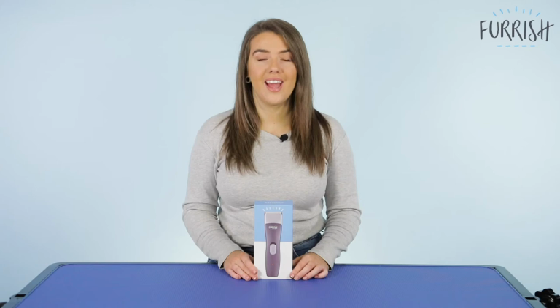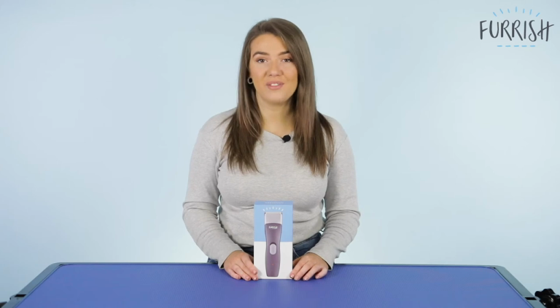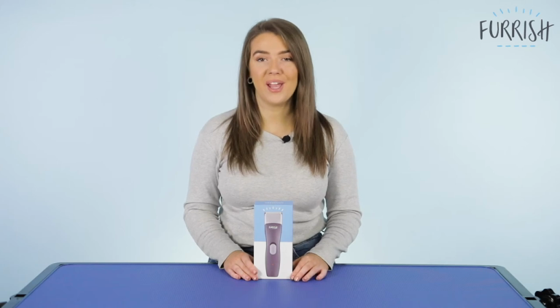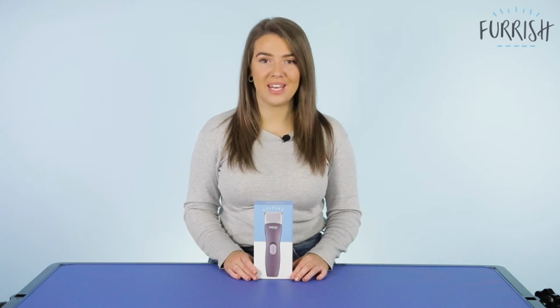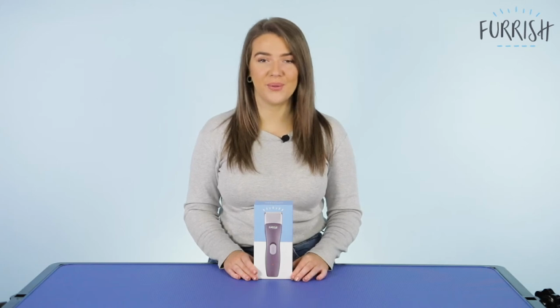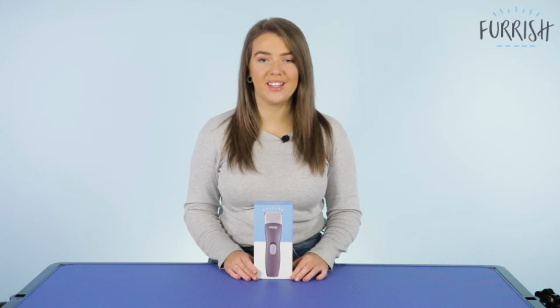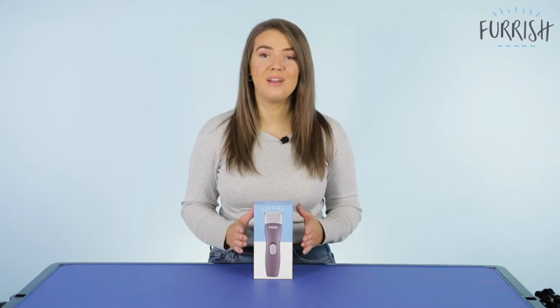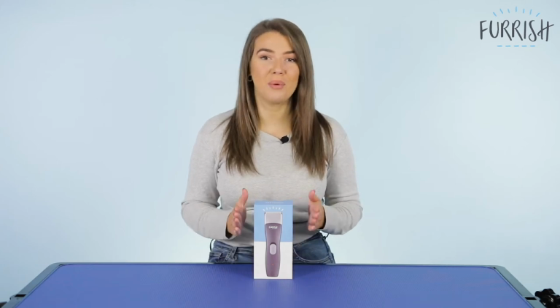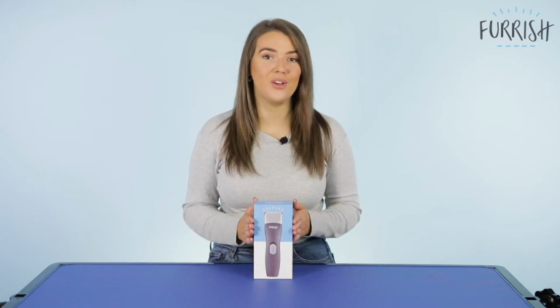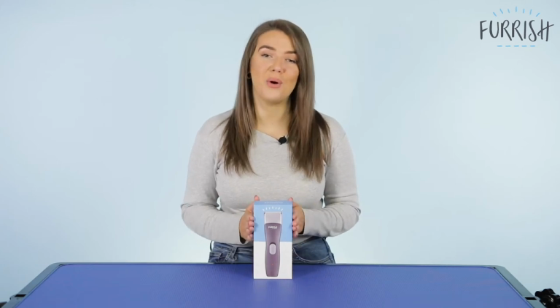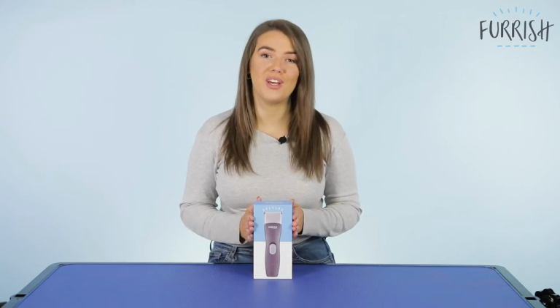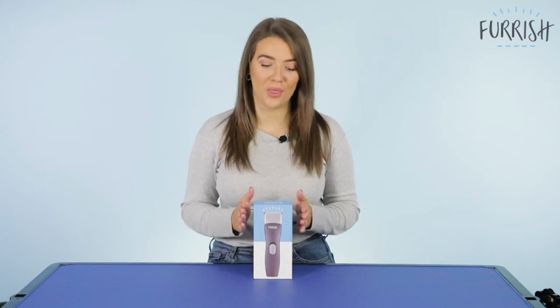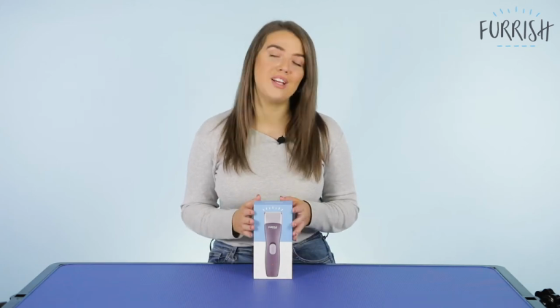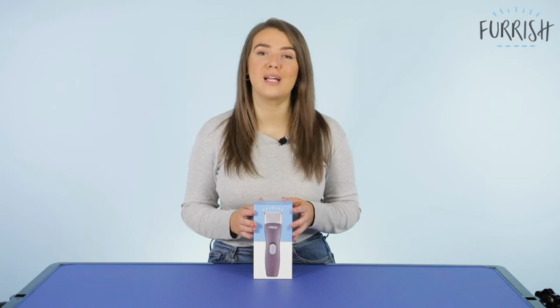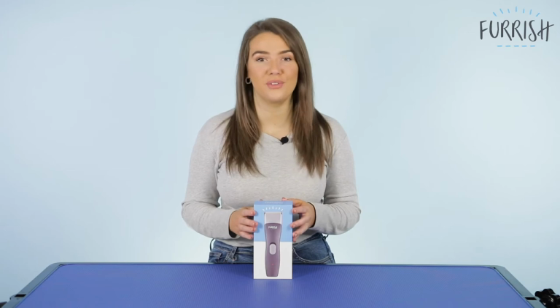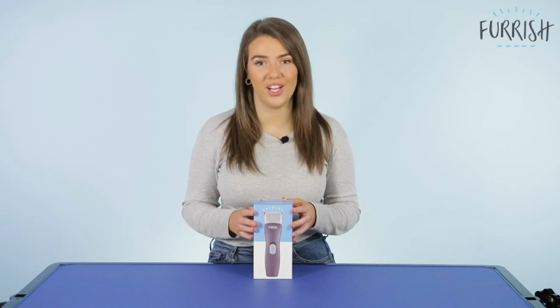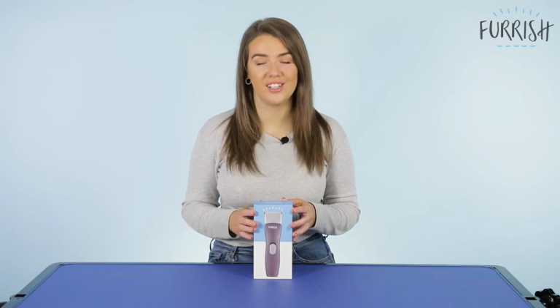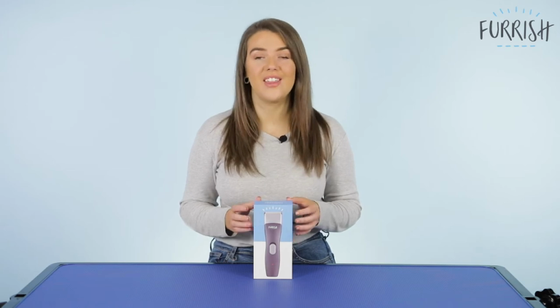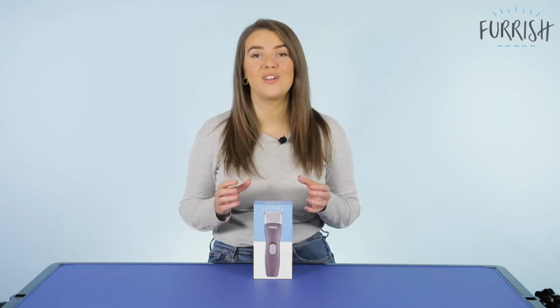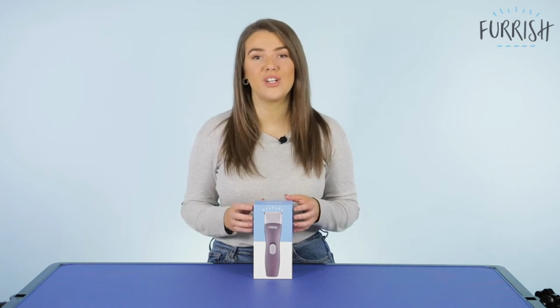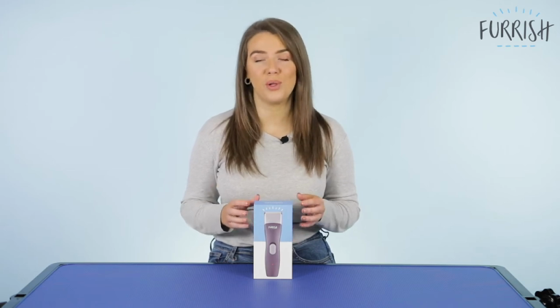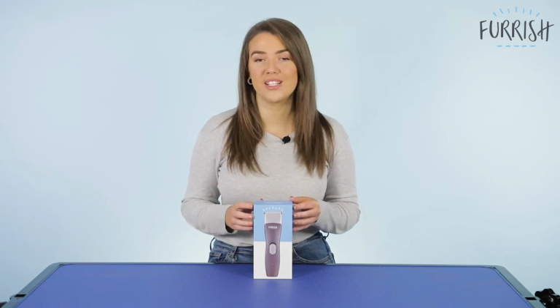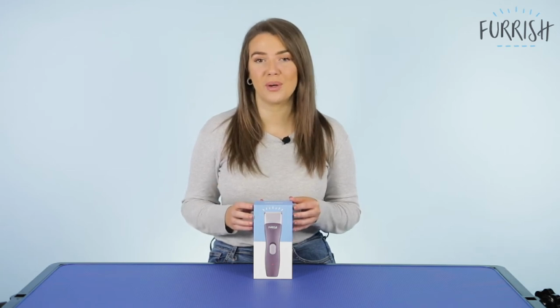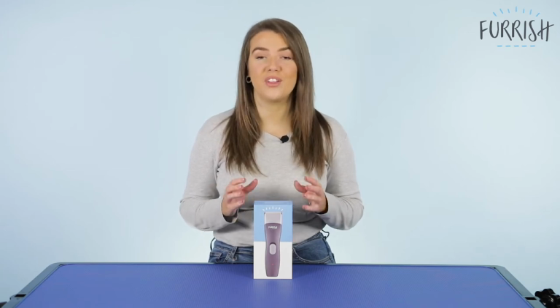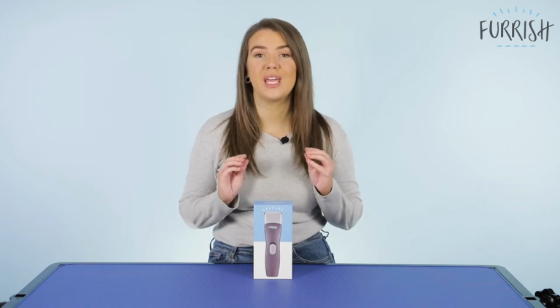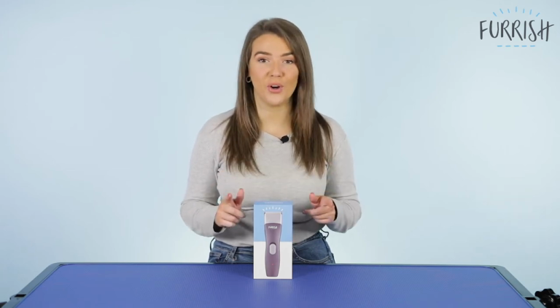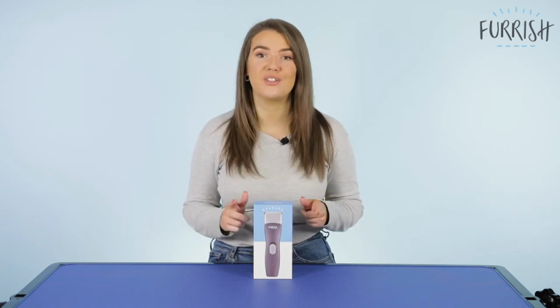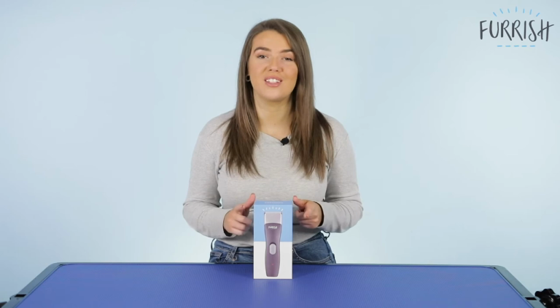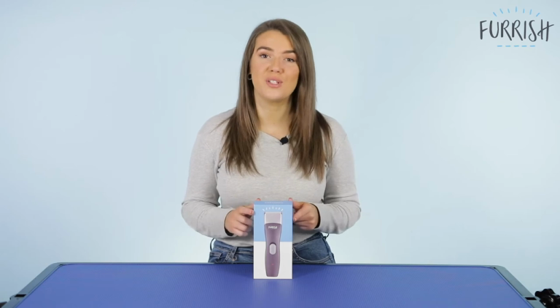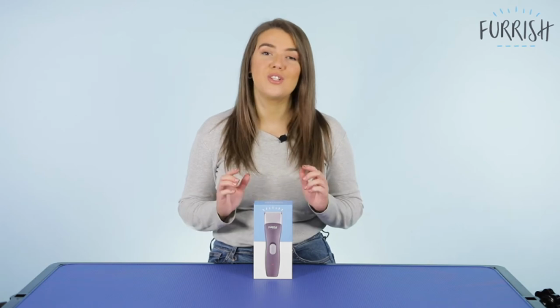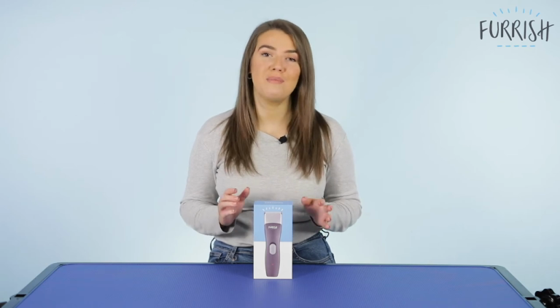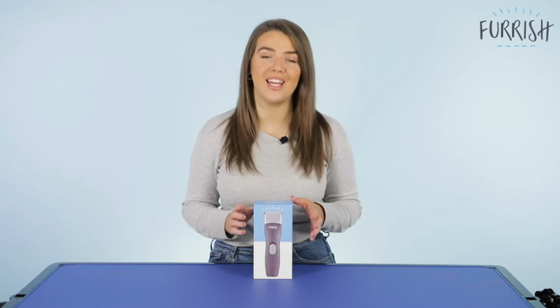Hi everybody, my name's Tori. Today I'm going to be bringing you an unboxing video on the brand new clipper from Furish. This is a rechargeable cordless clipper that's going to keep your Furish friend's coat trim and tidy.